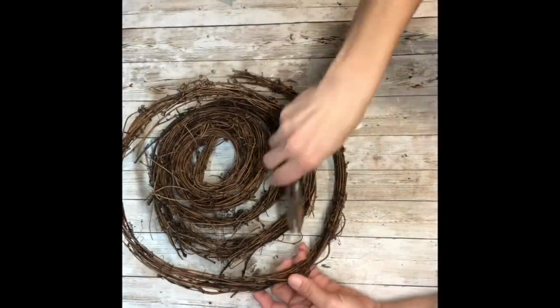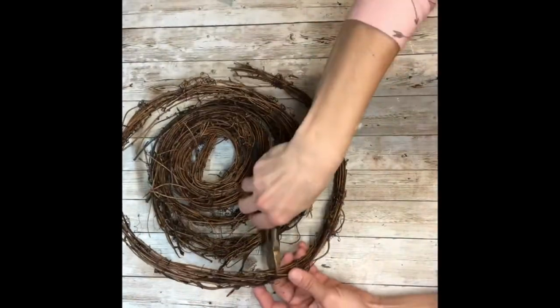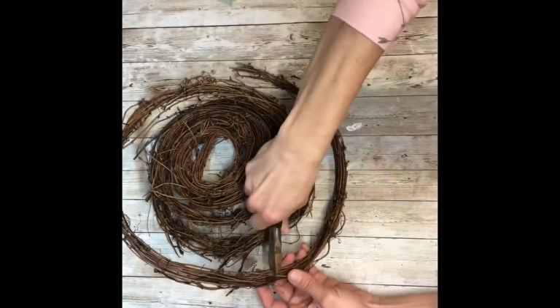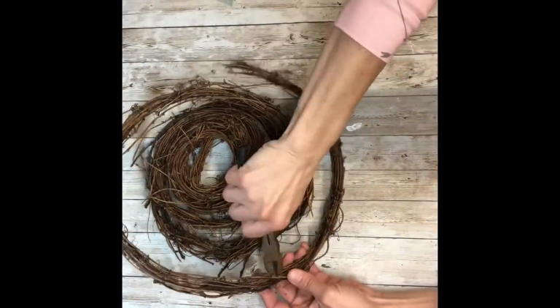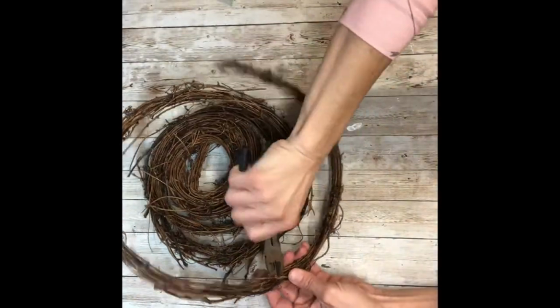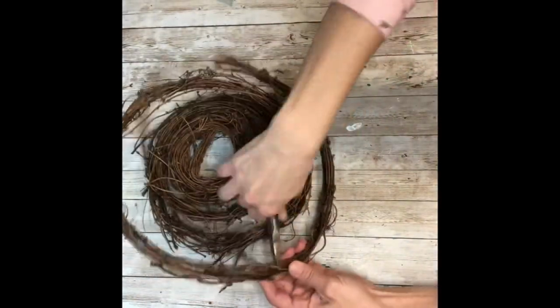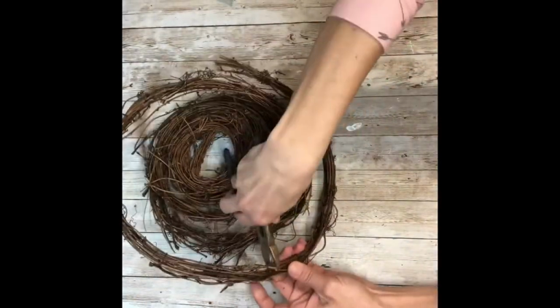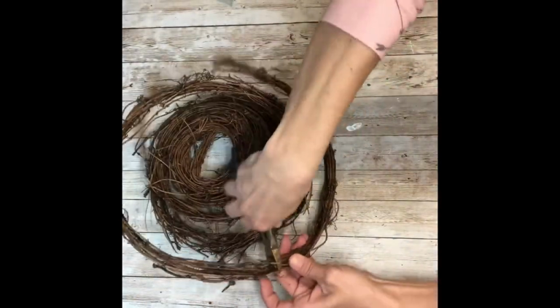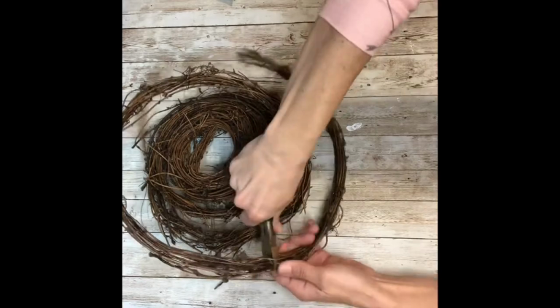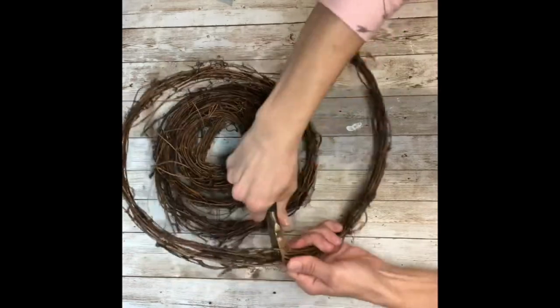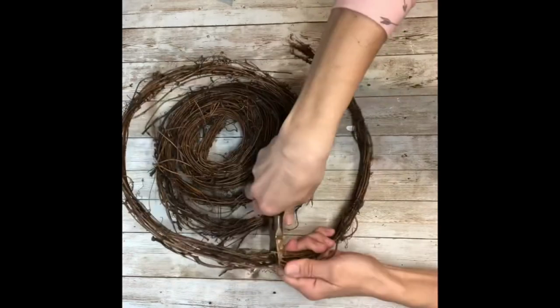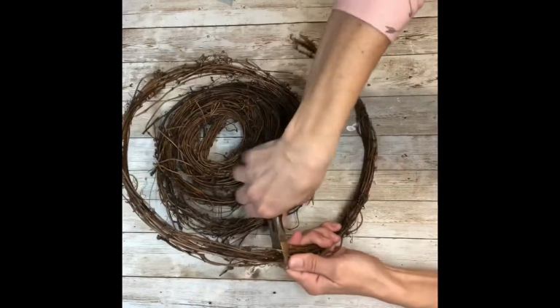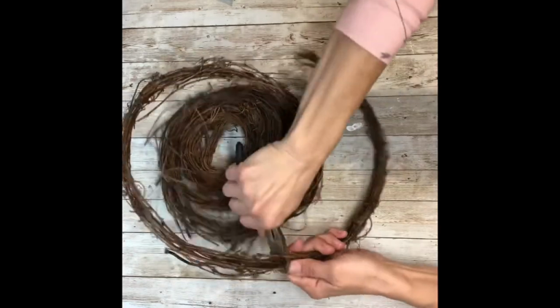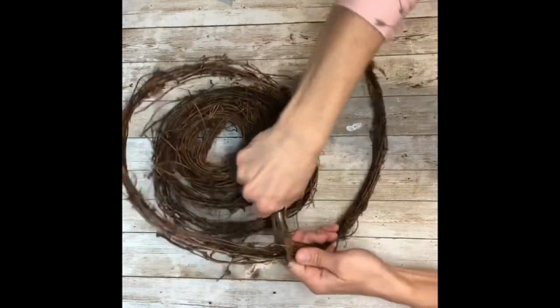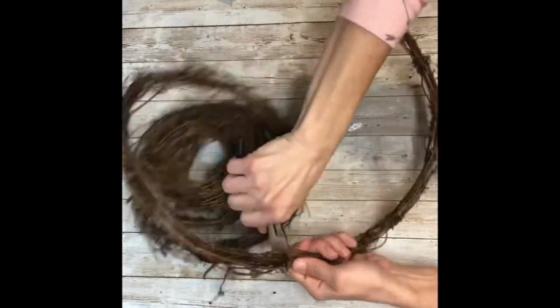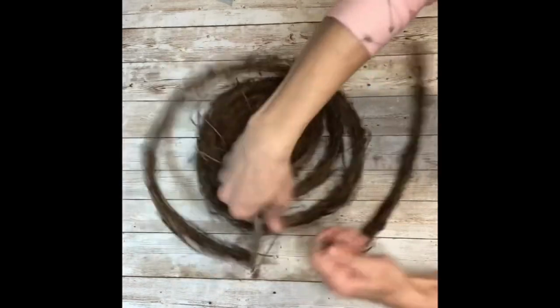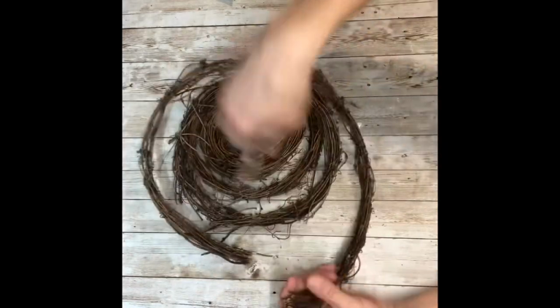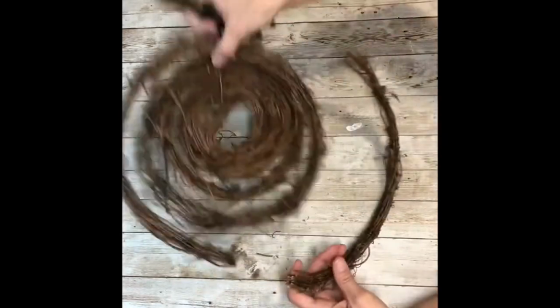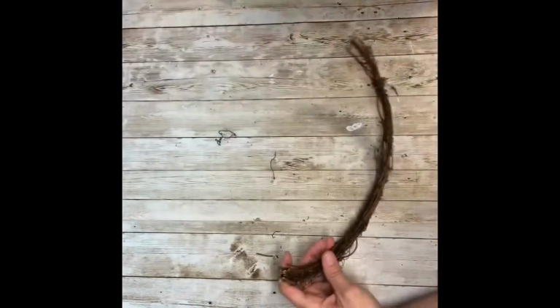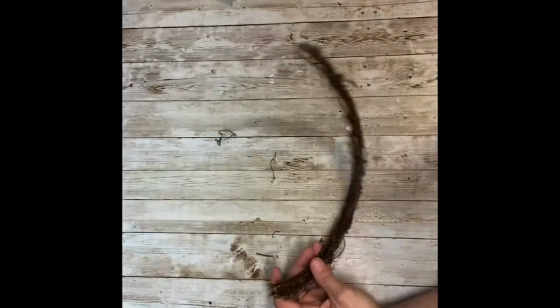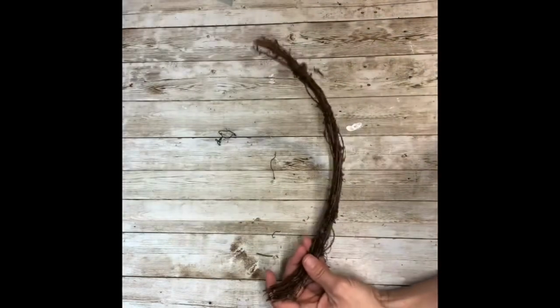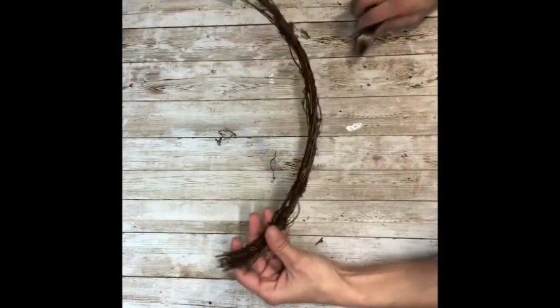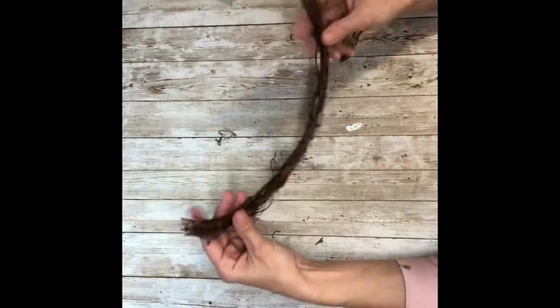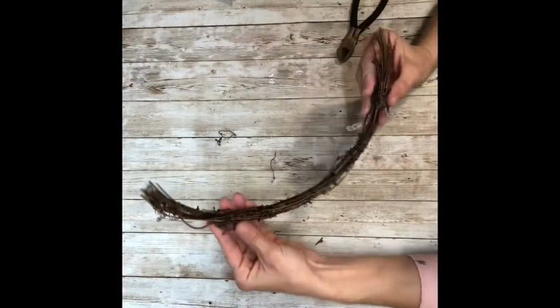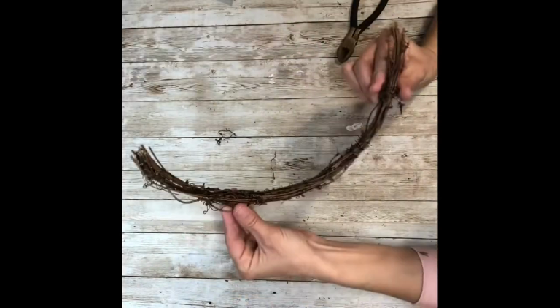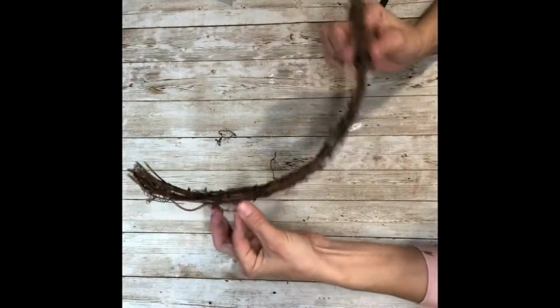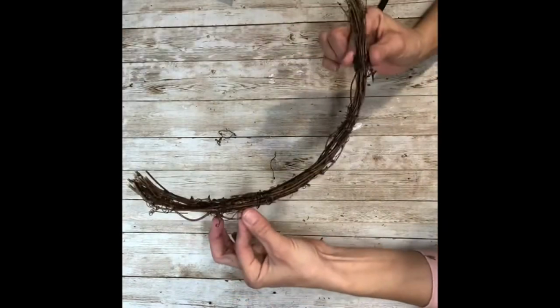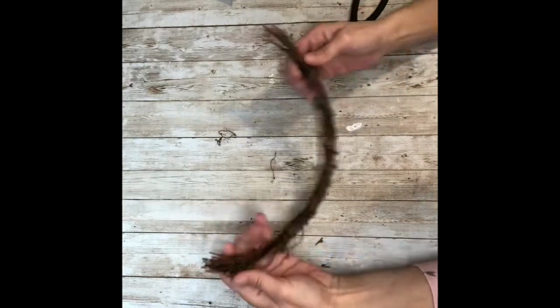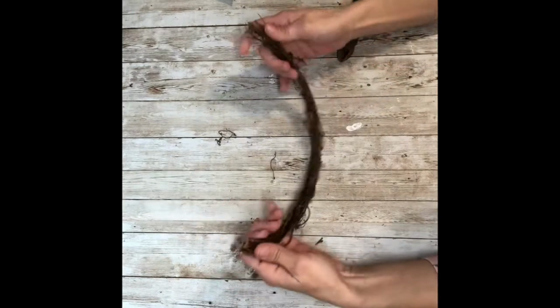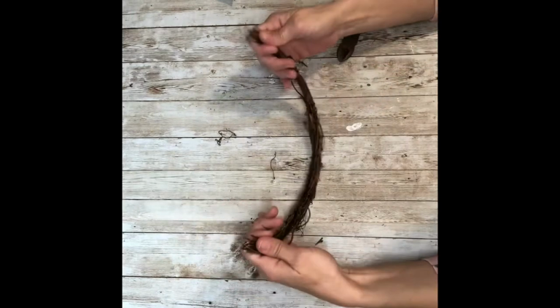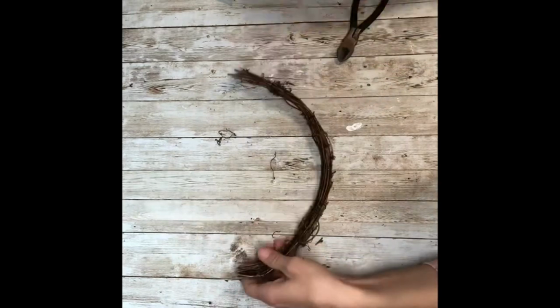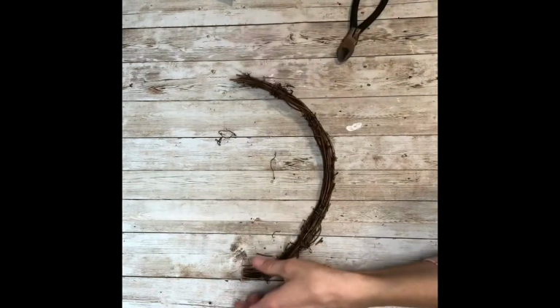I'm just going to cut a portion of this, the length that I want my swing. You could also use a grapevine wreath and just cut that — those small ones at Dollar Tree would be perfect for this.